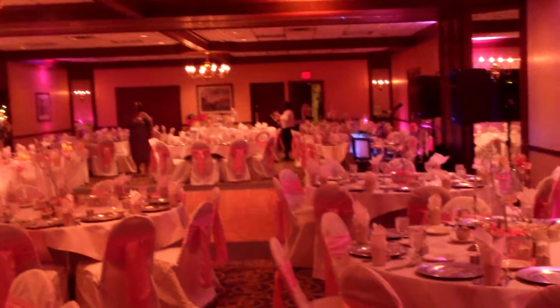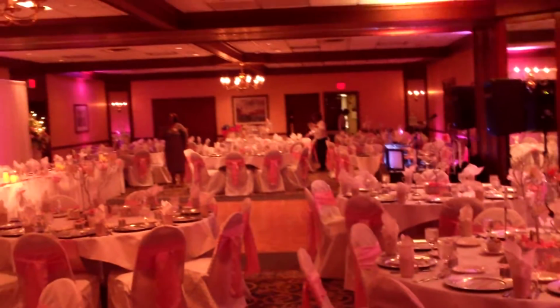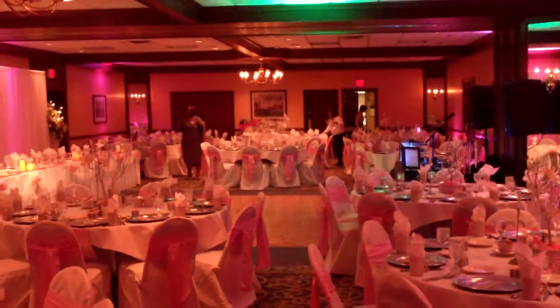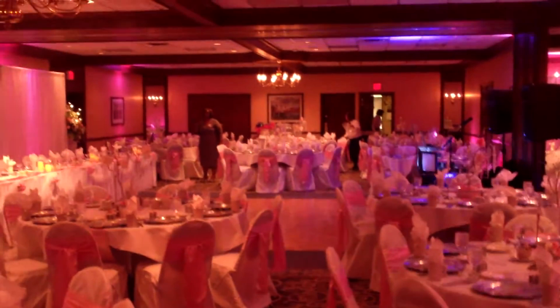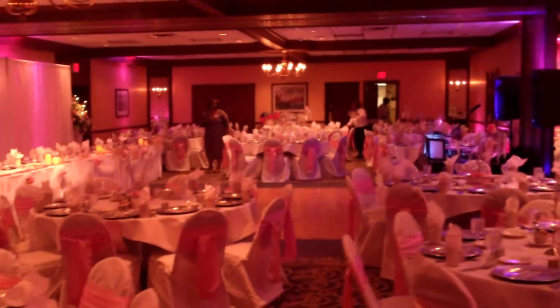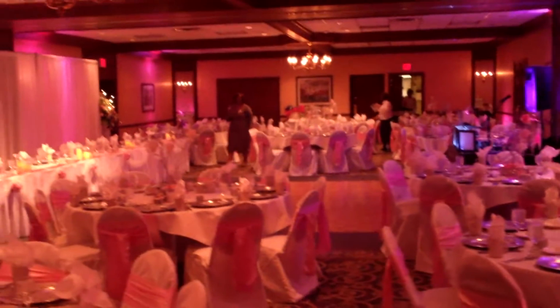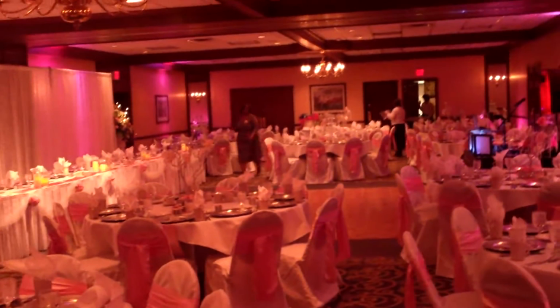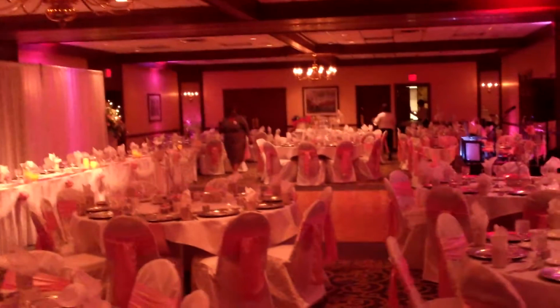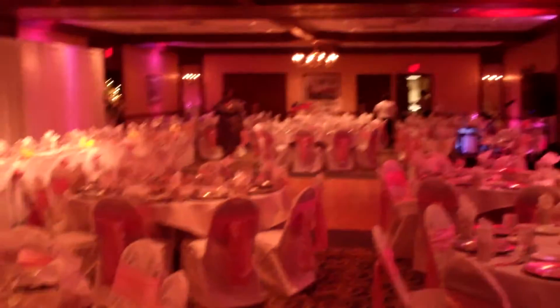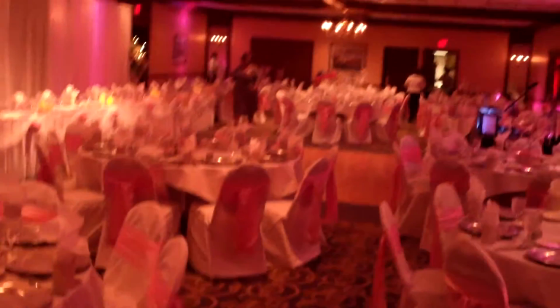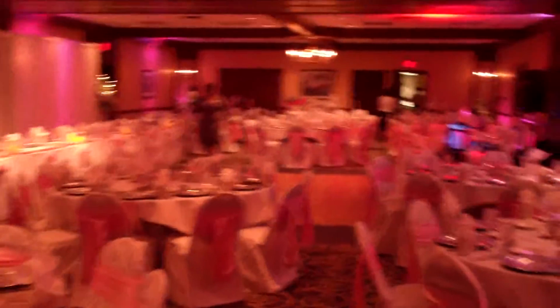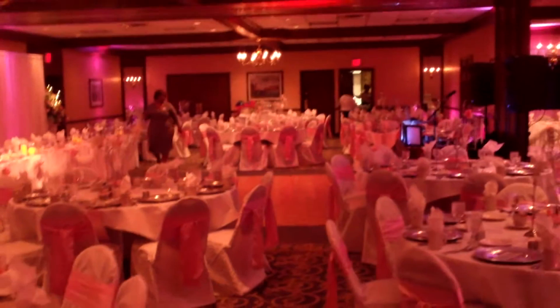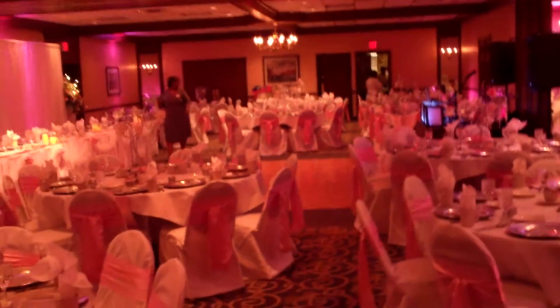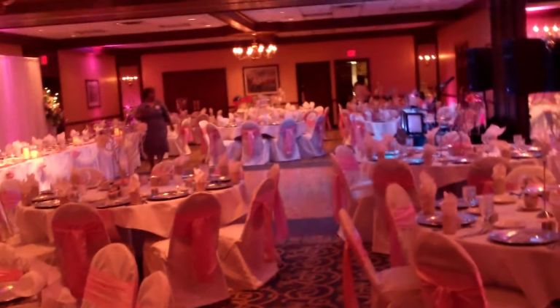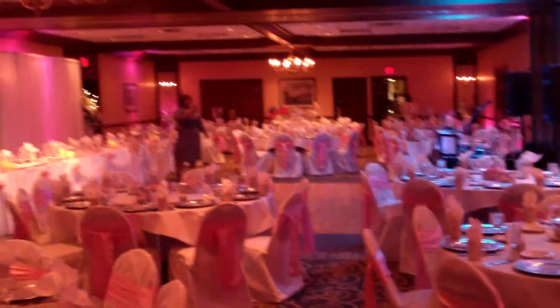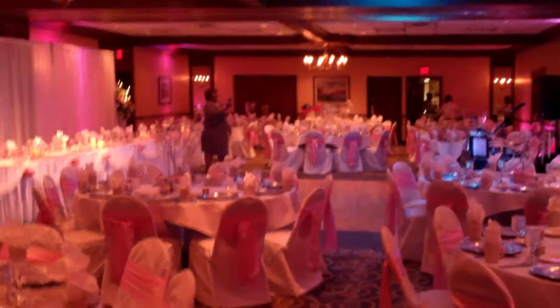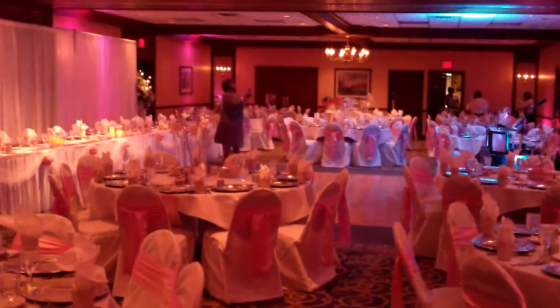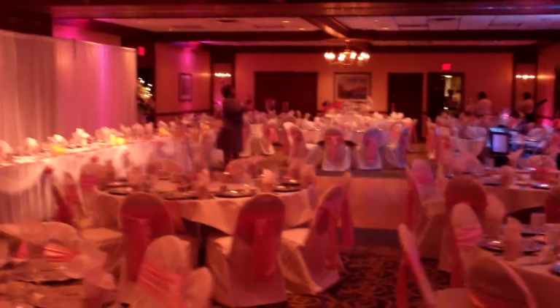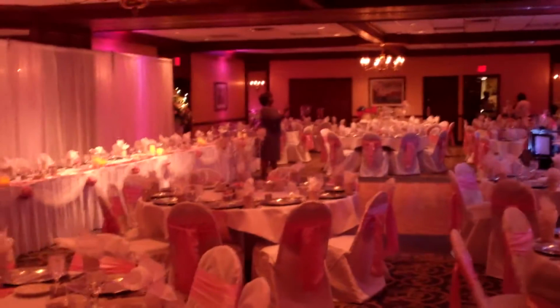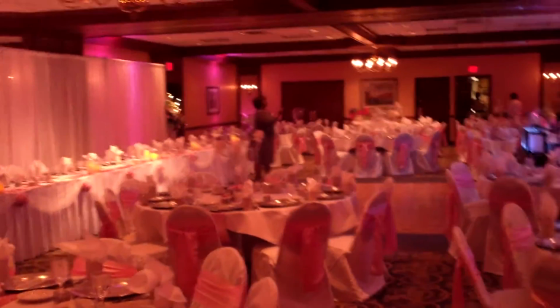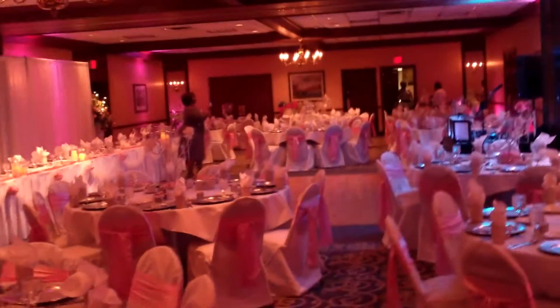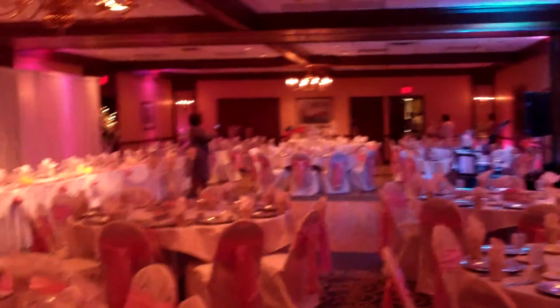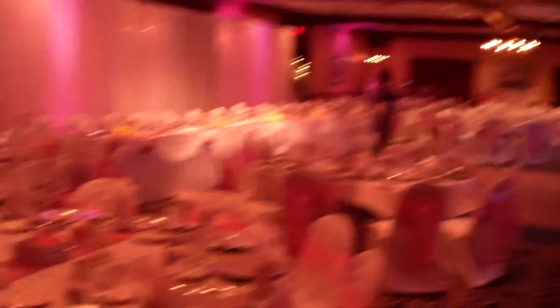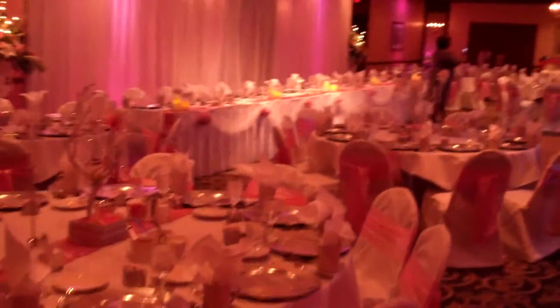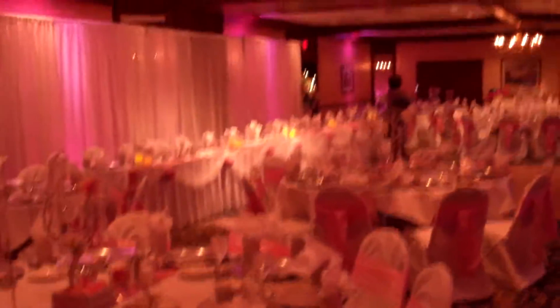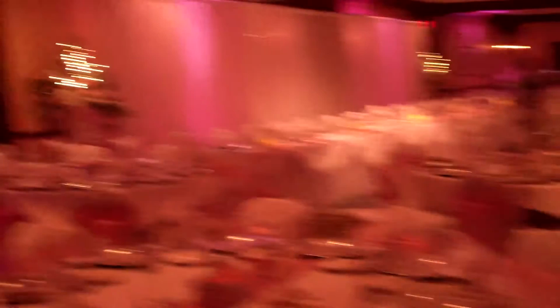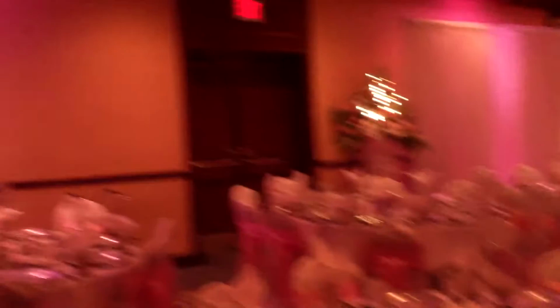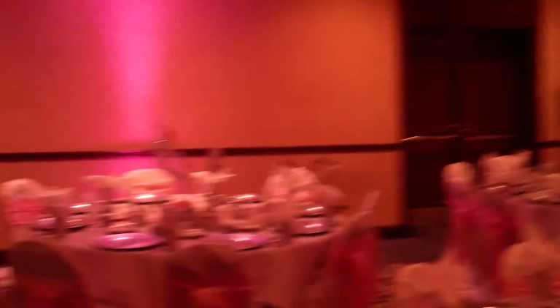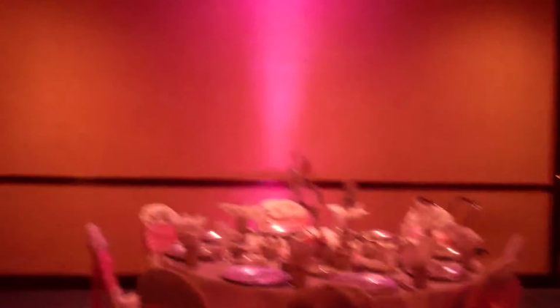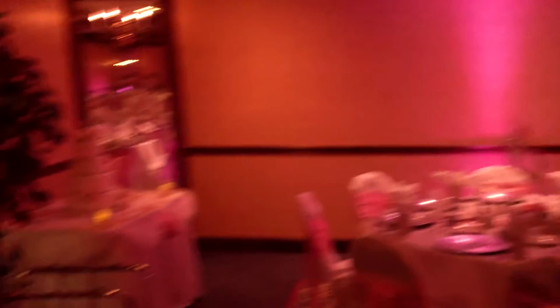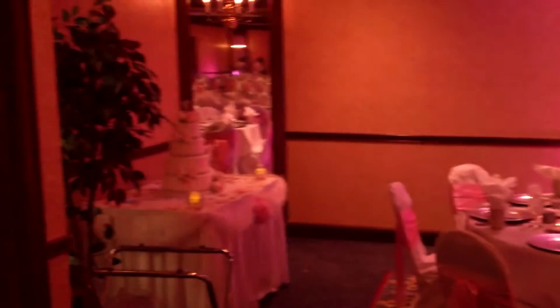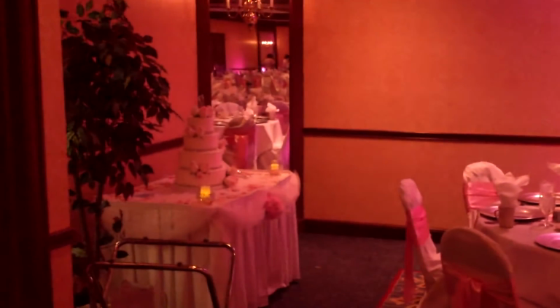Yo, what's up everybody? It's your favorite DJ, DJ D-Train. It's October 26th, Saturday, 2013. I just set up for a wedding. I did the ceremony, now I'm doing a reception. Let me show you.